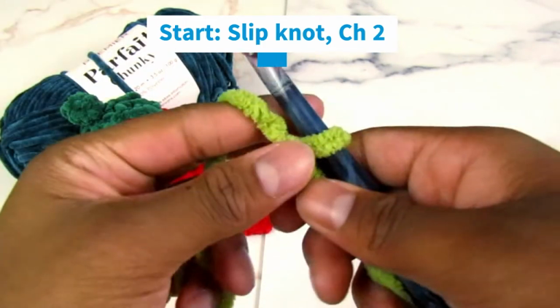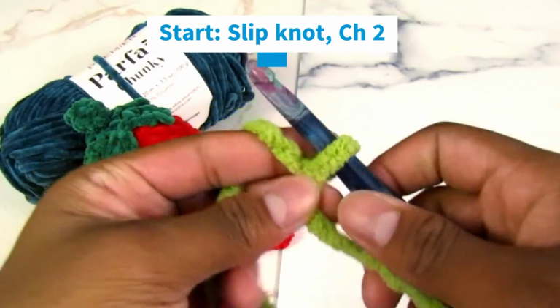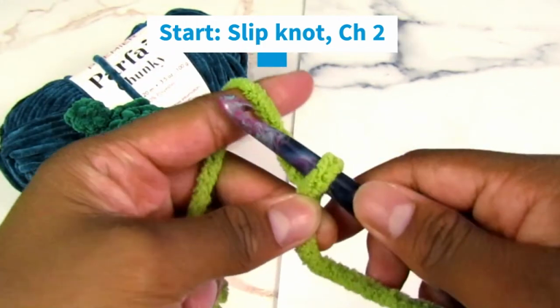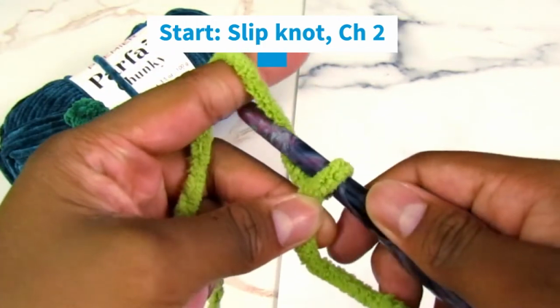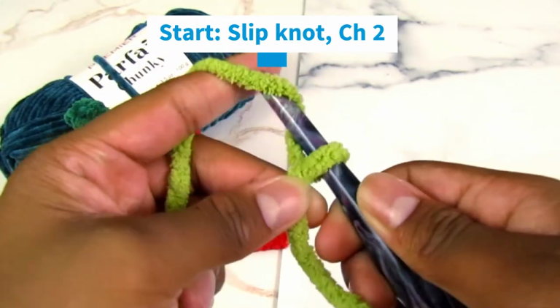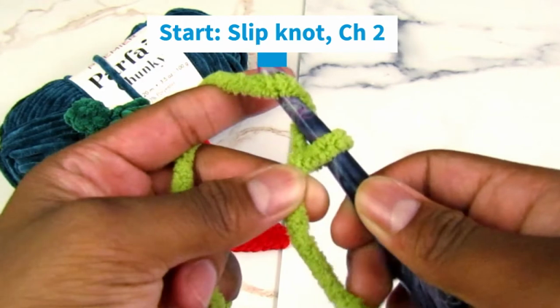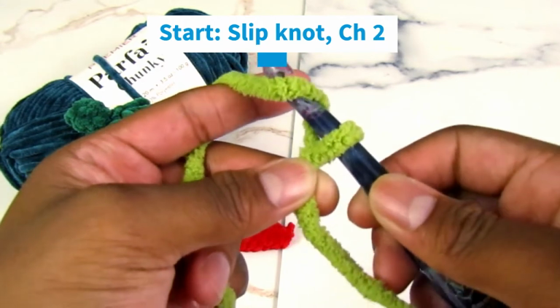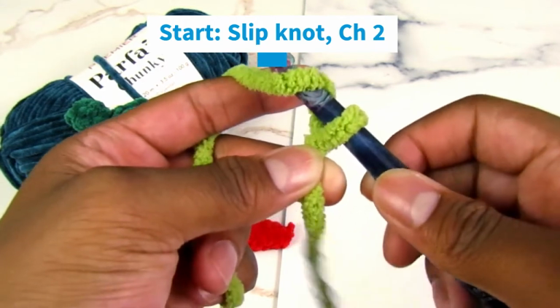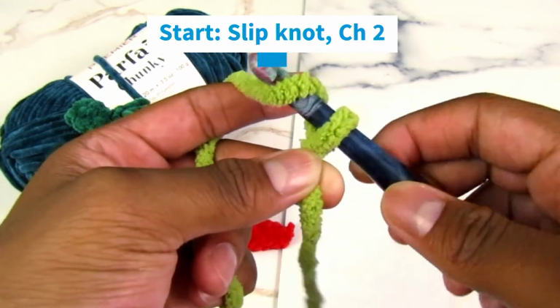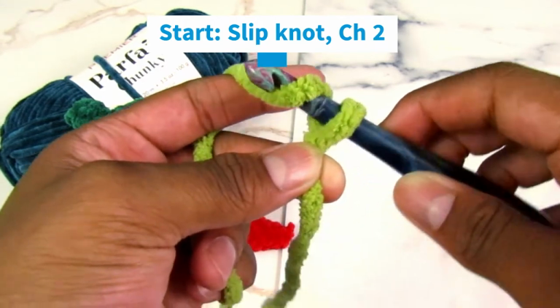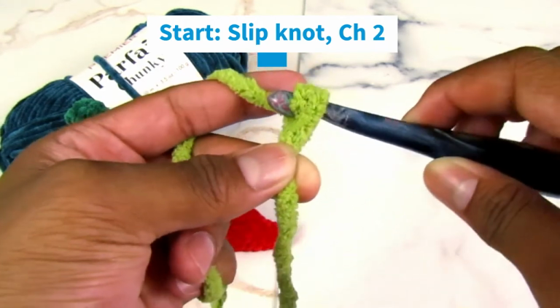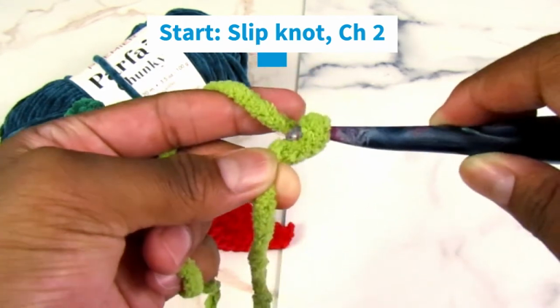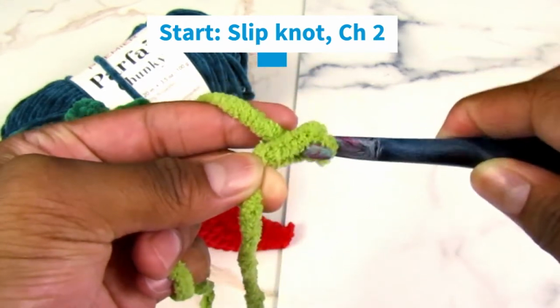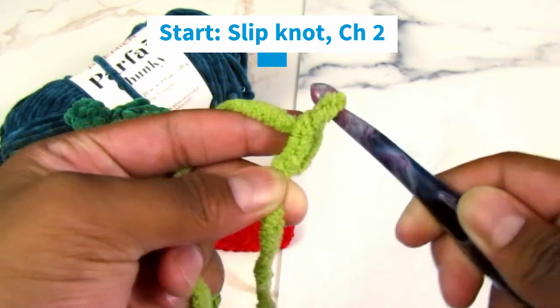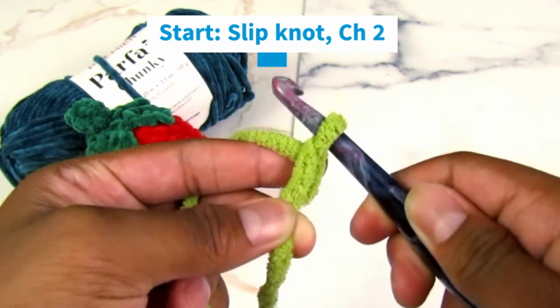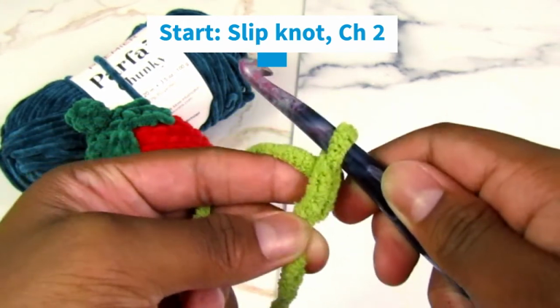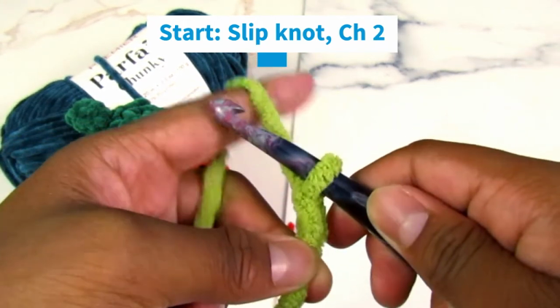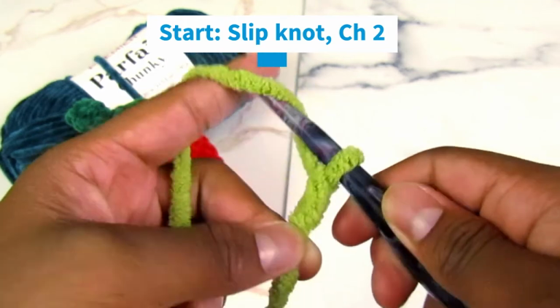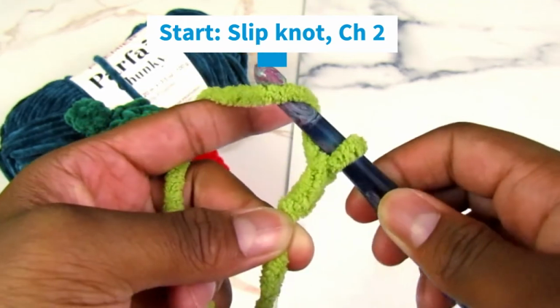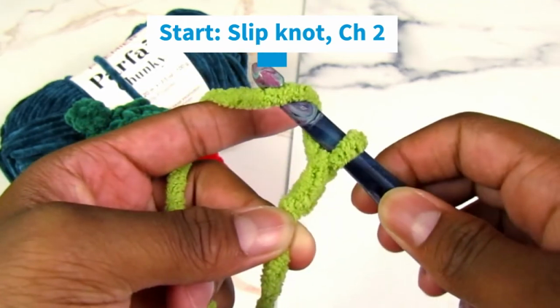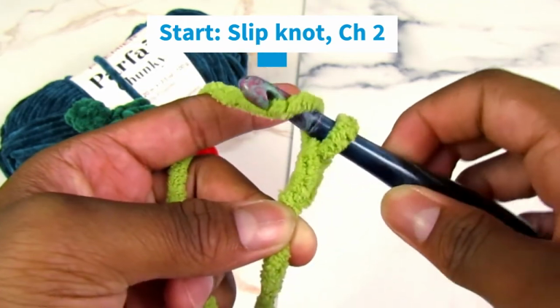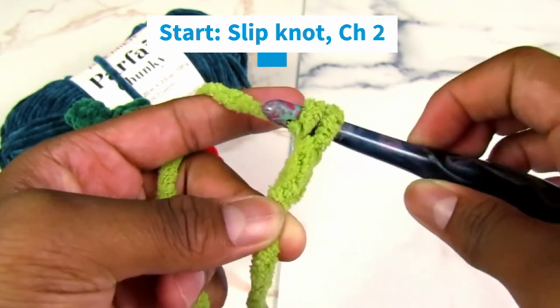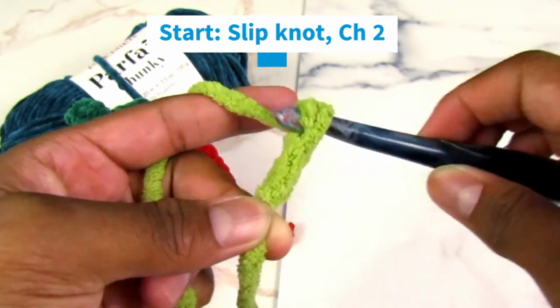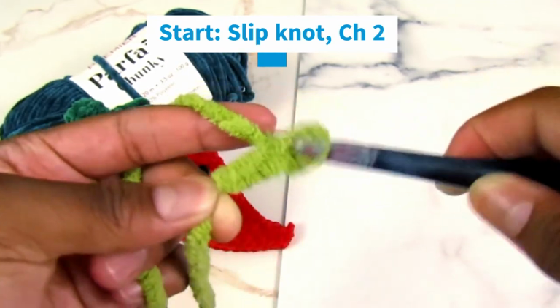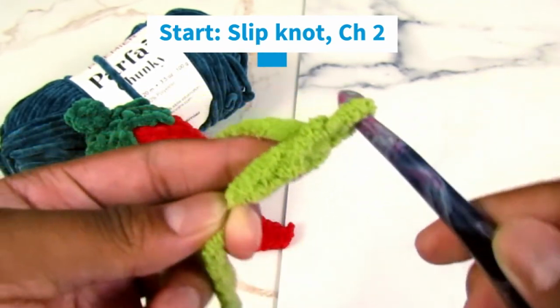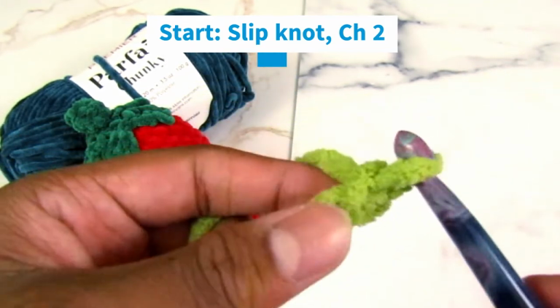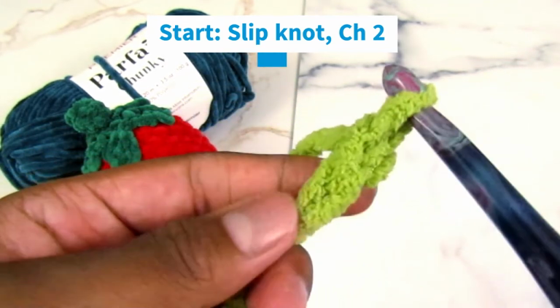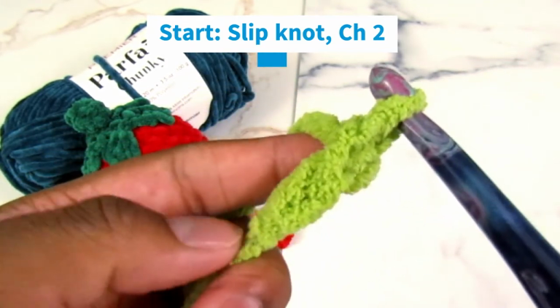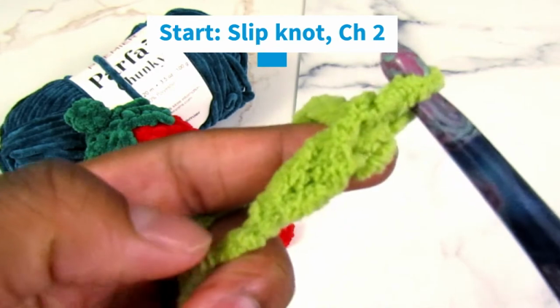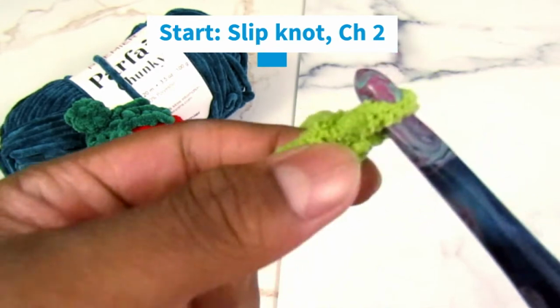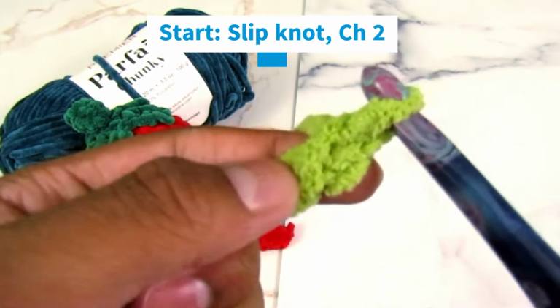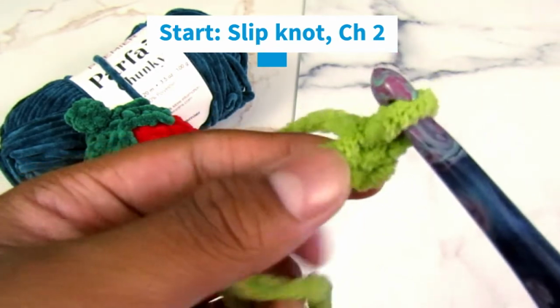We're going to chain two. Yarn over, turn your hook 180 degrees, pull through the loop on your hook. Yarn over, turn your hook 180 degrees, and pull through the loop on your hook — giving us two chains, one and two.